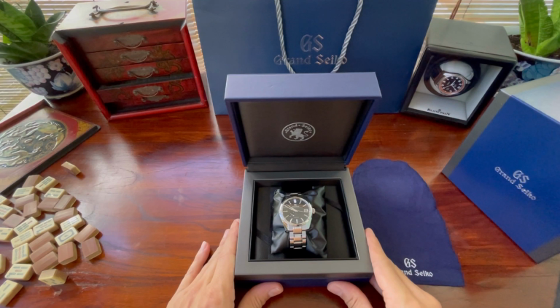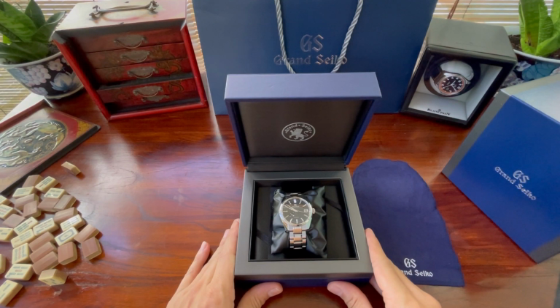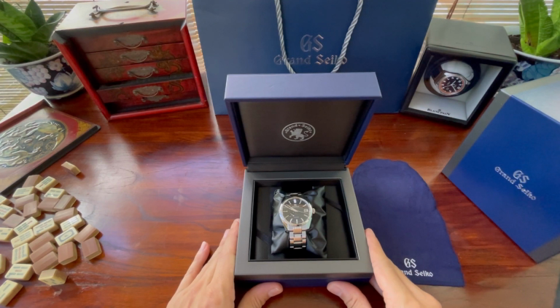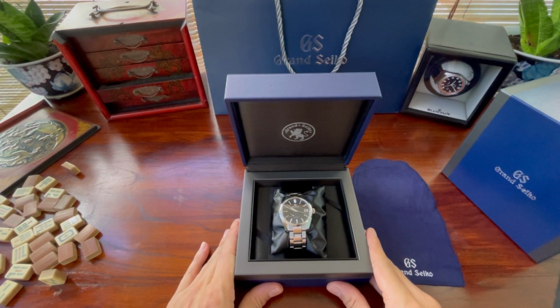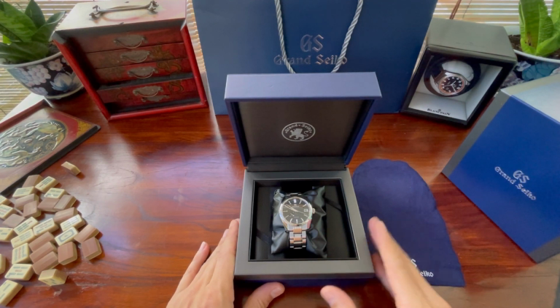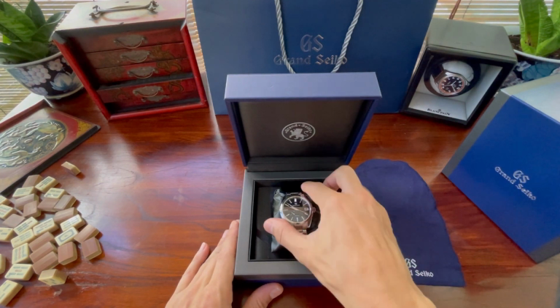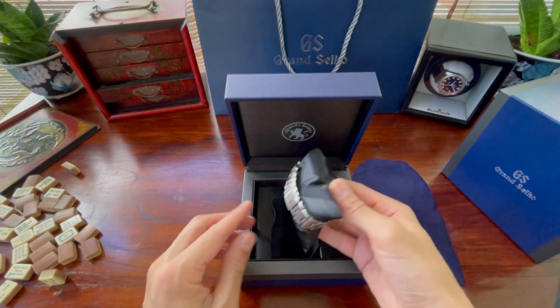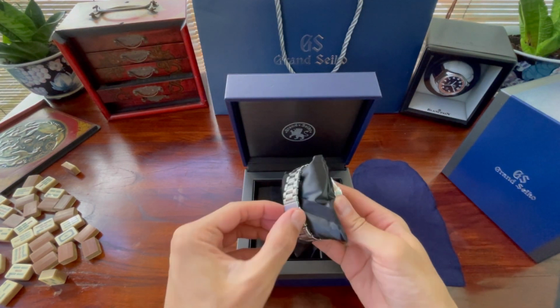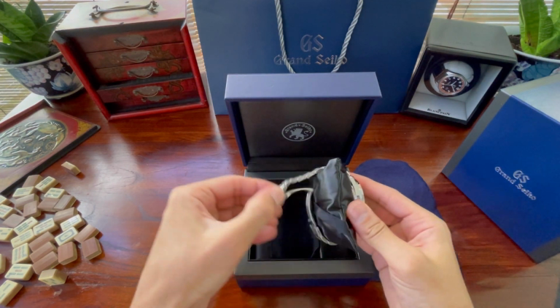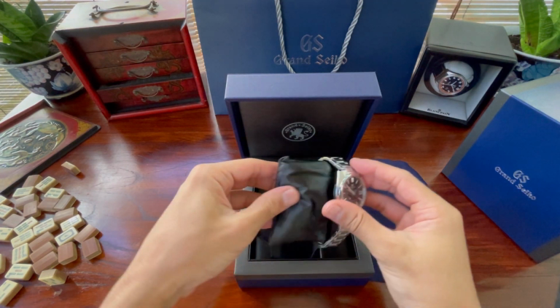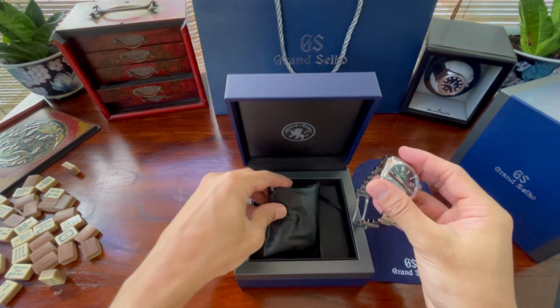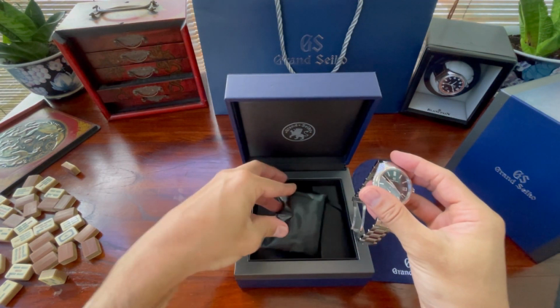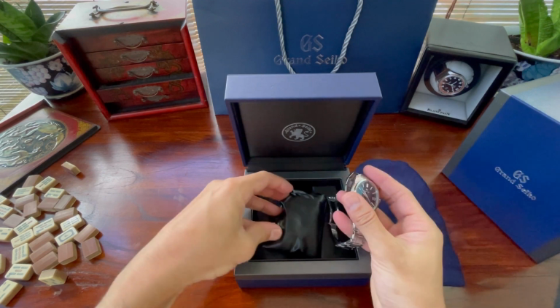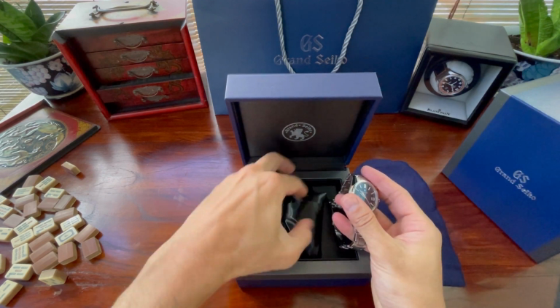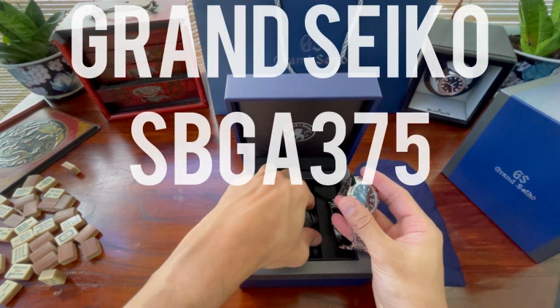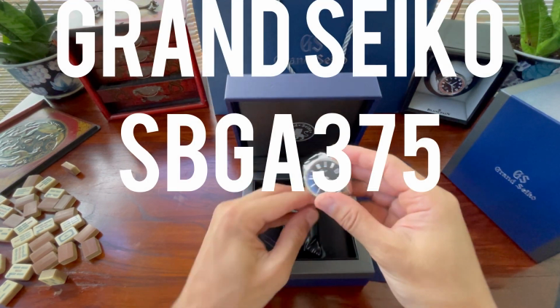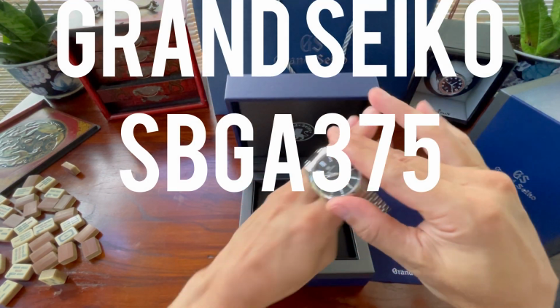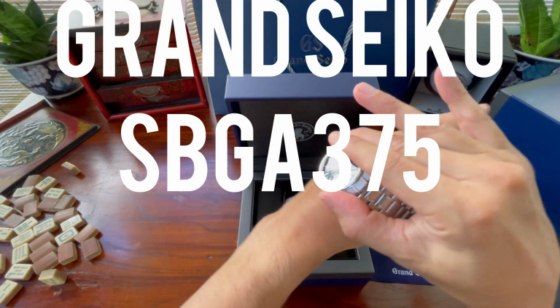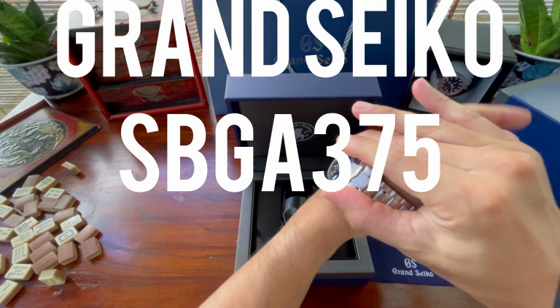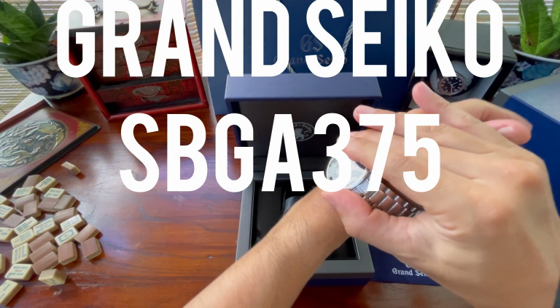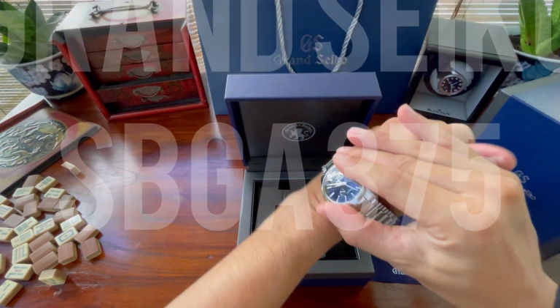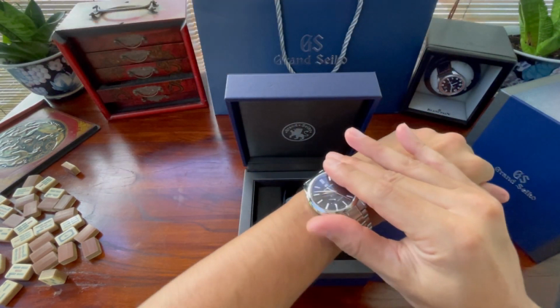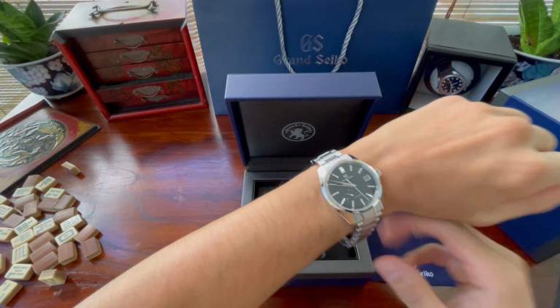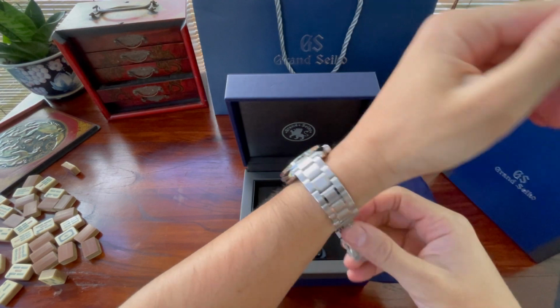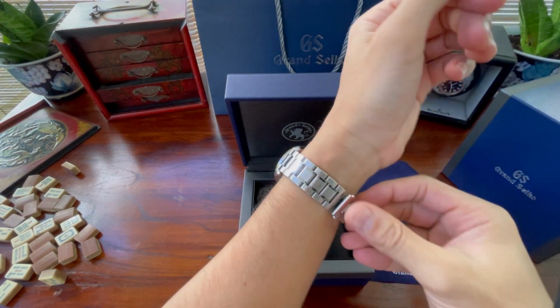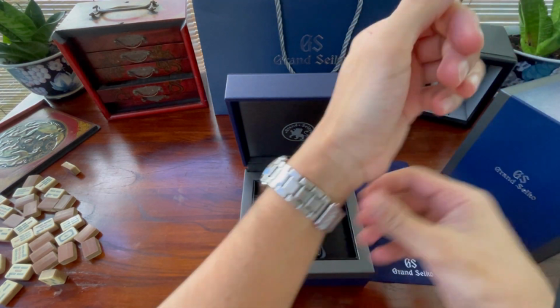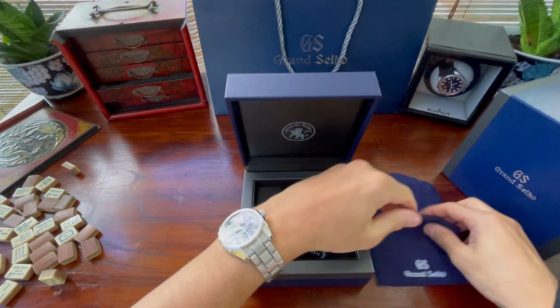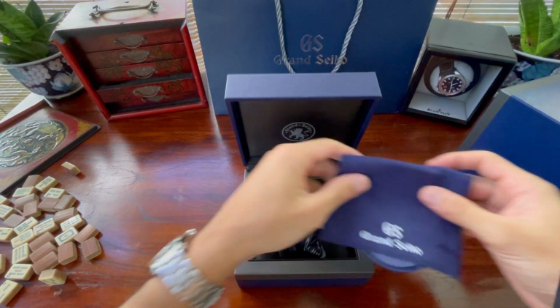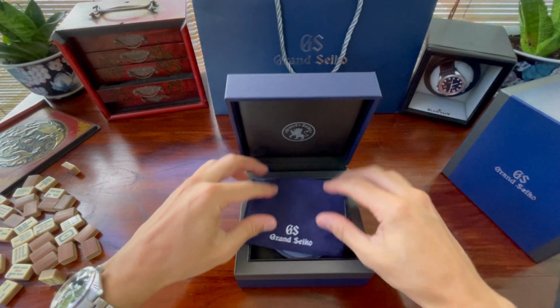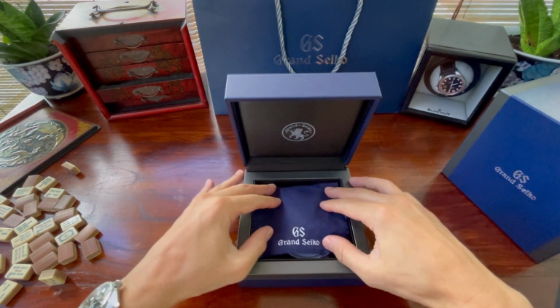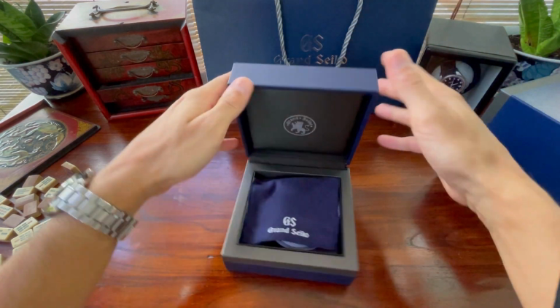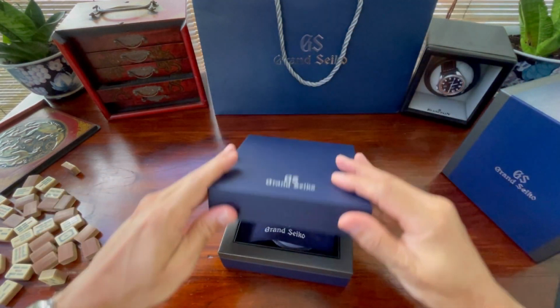Hi, I'm Mike Morrison and this is my Grand Seiko — my first Grand Seiko. The reference number is SBGA375. It is in the Heritage Collection and has the Midnight Blue dial.